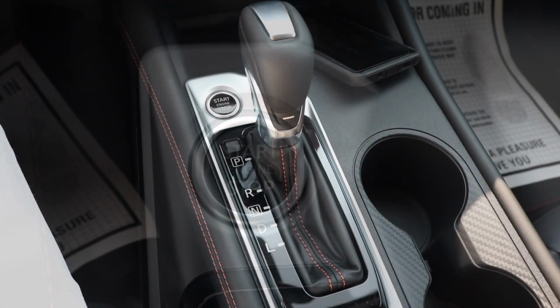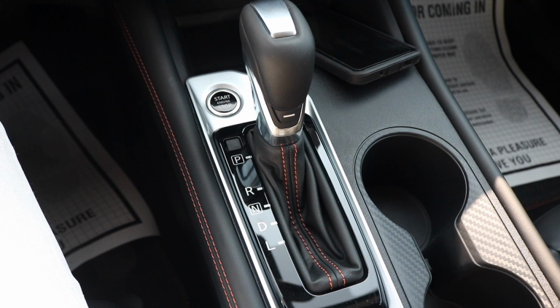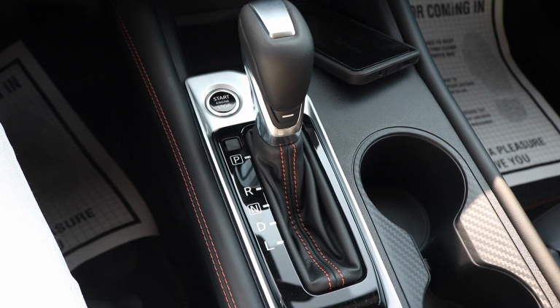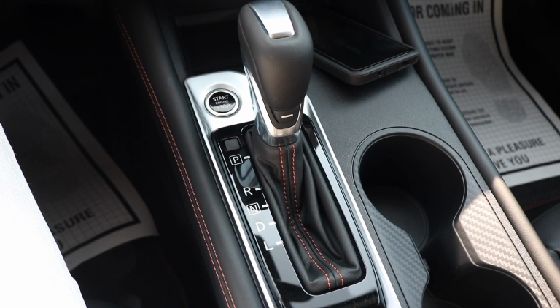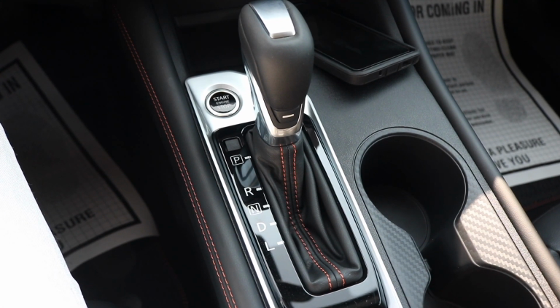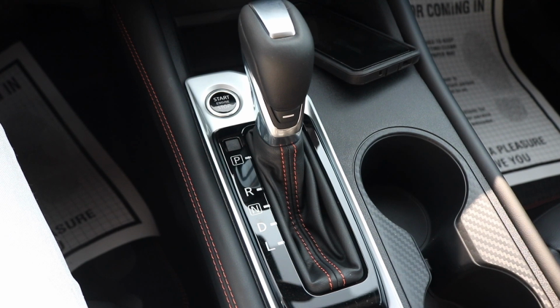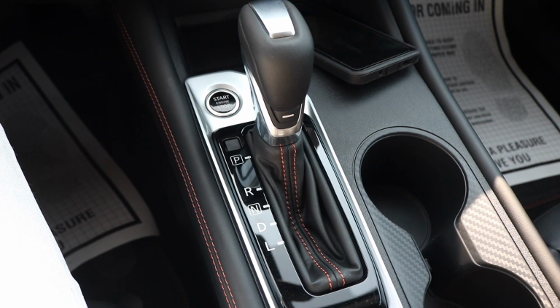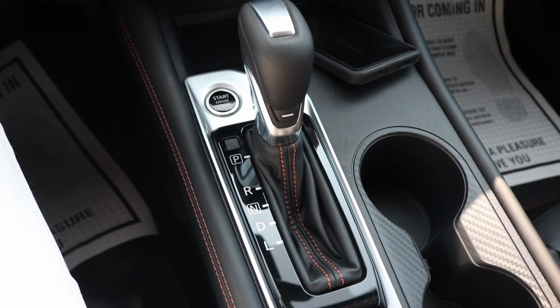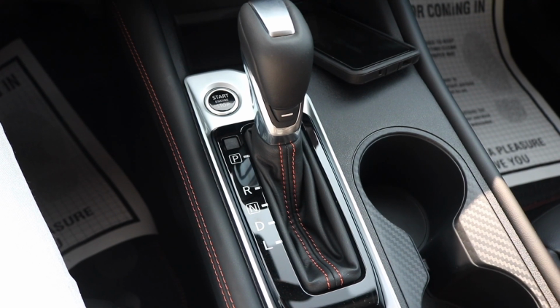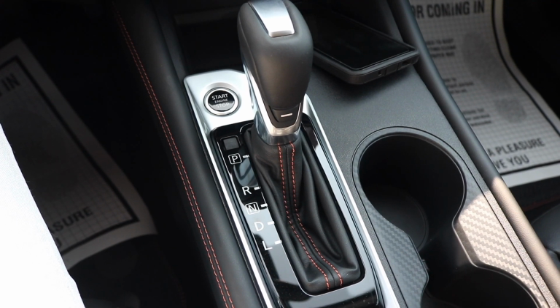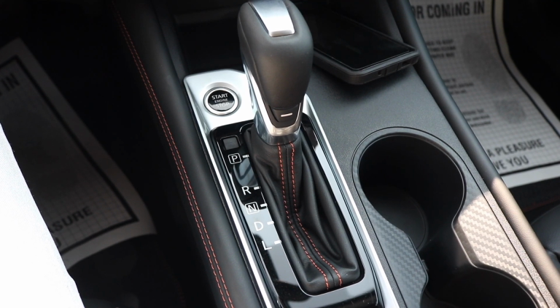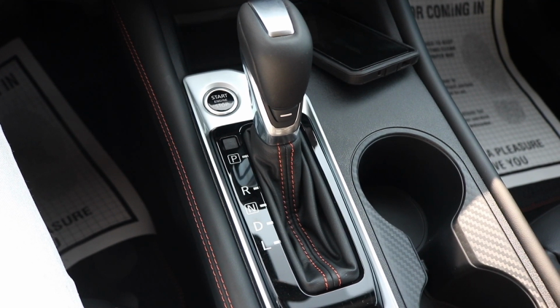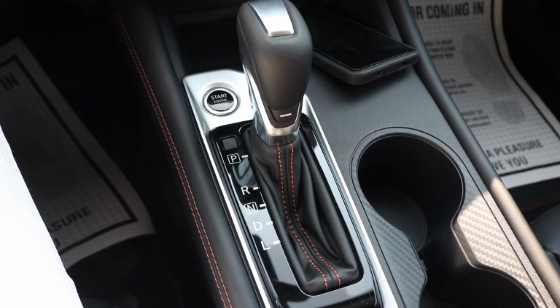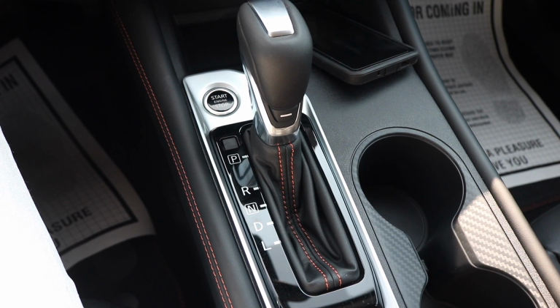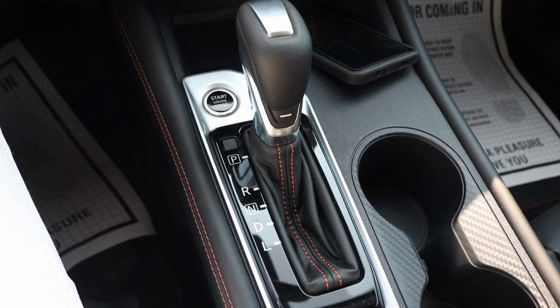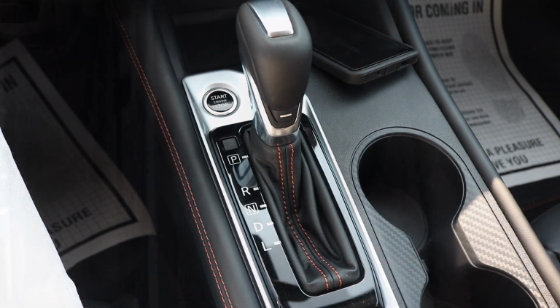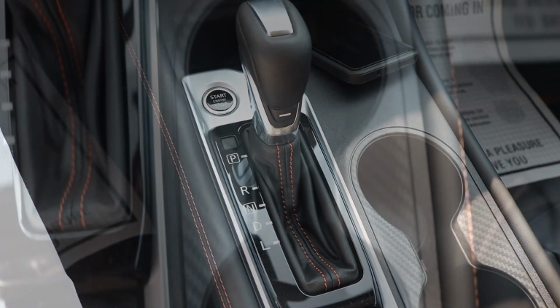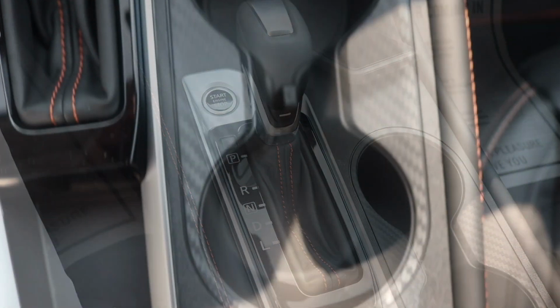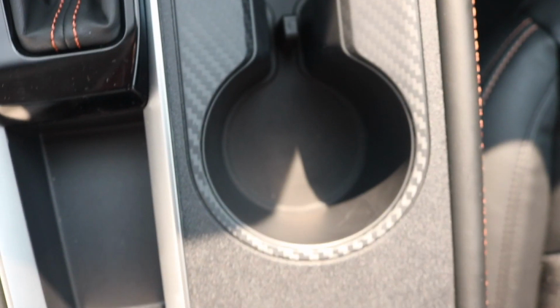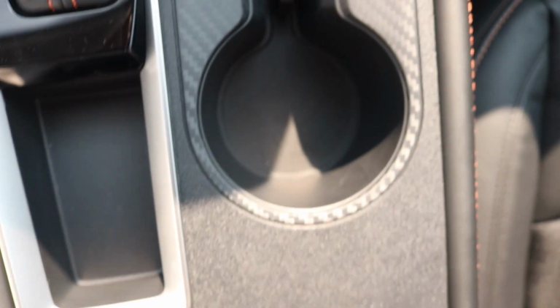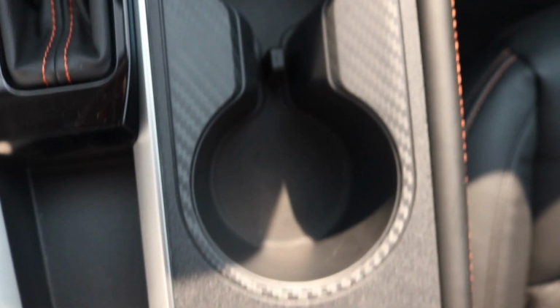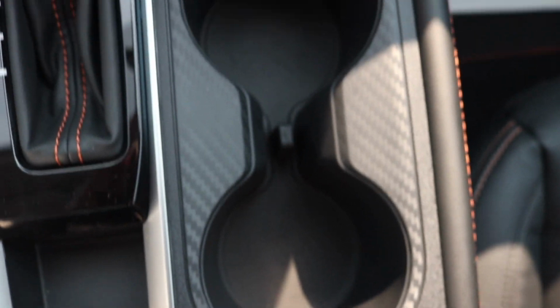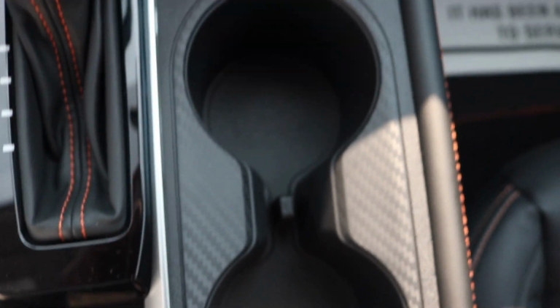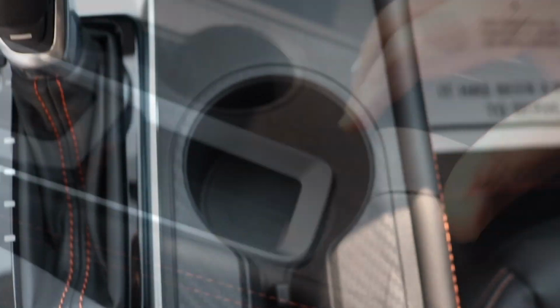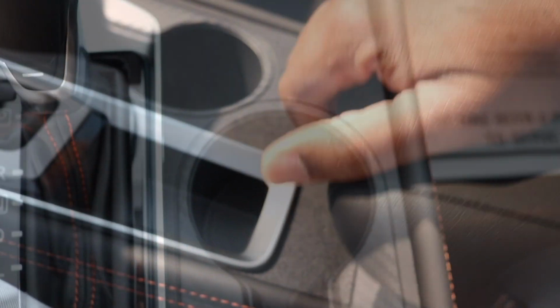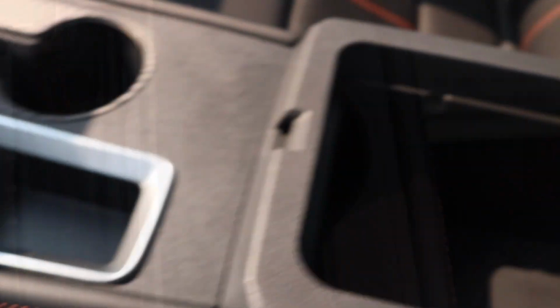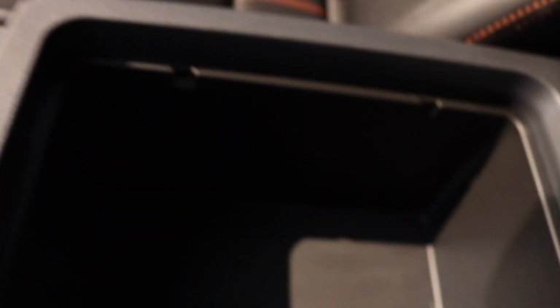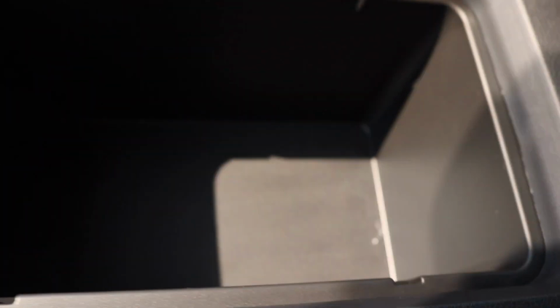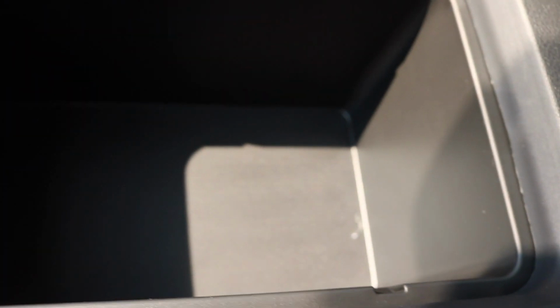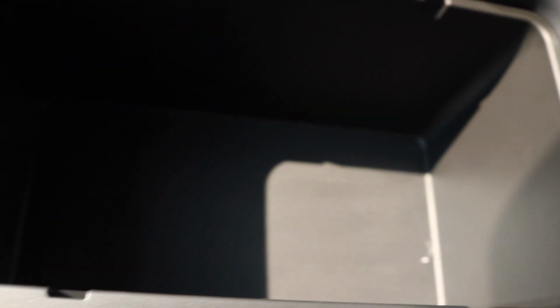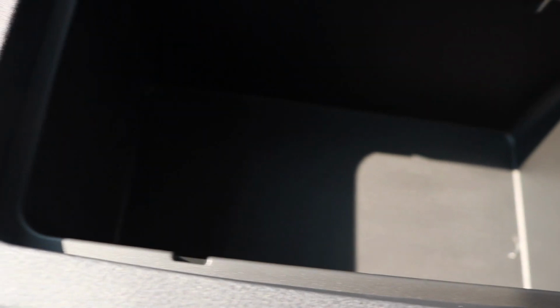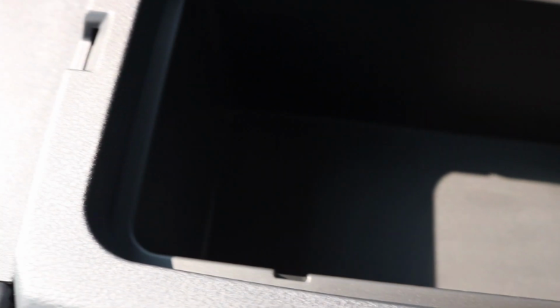You have your shift knob with your leather boot. This particular model is a continuously variable transmission. You have your cup holder area, and now we're making our way inside the center console.